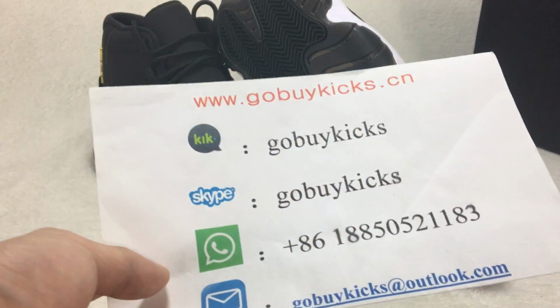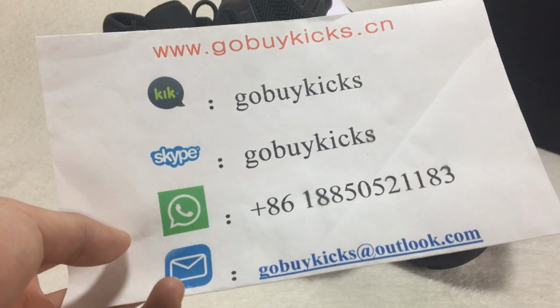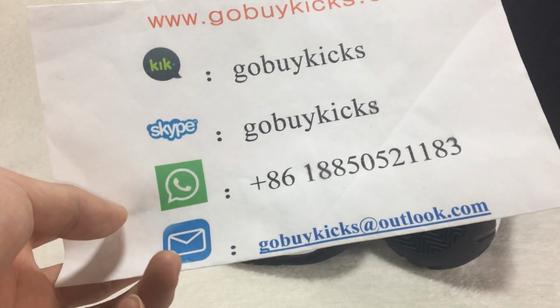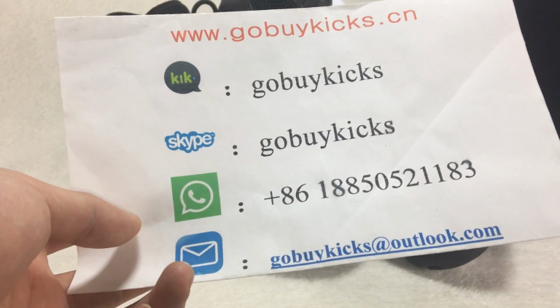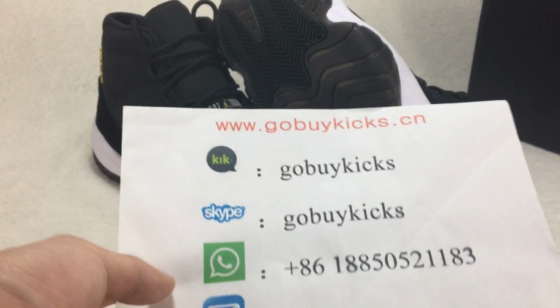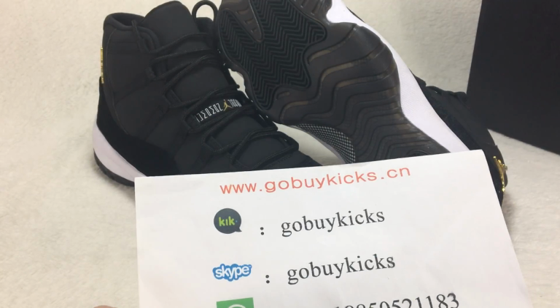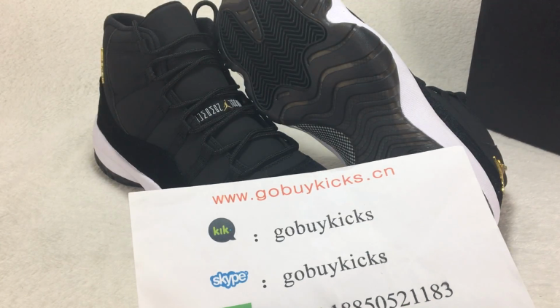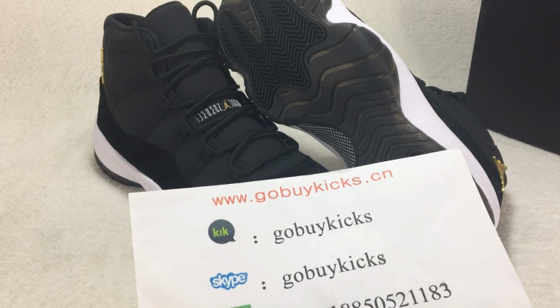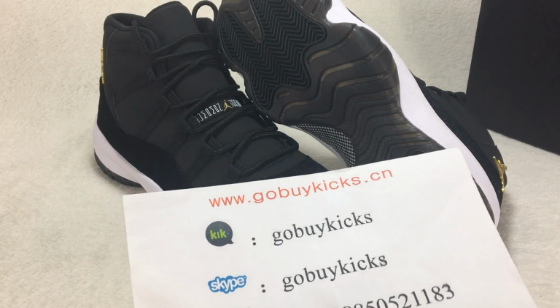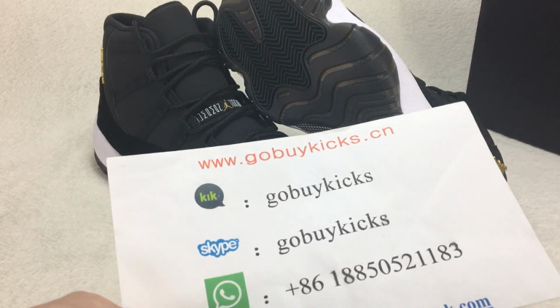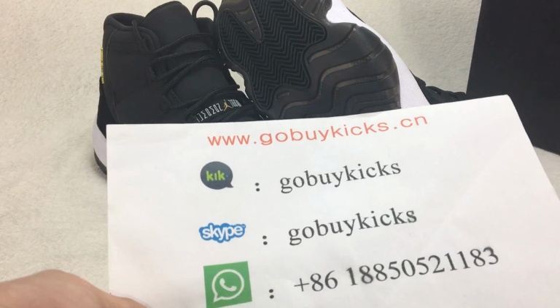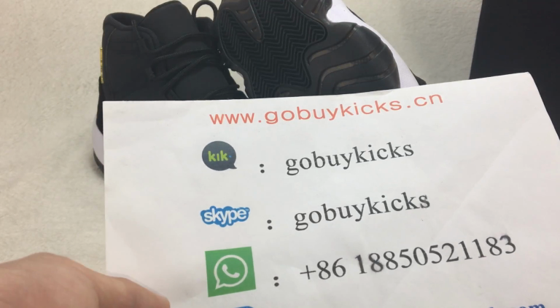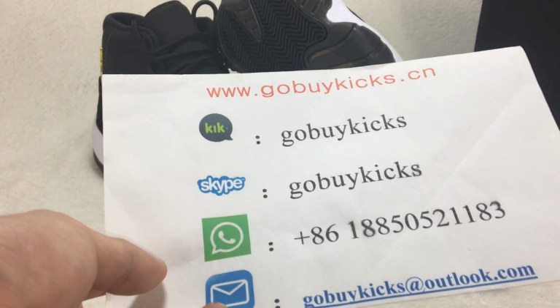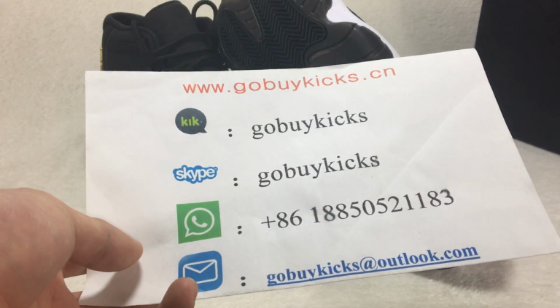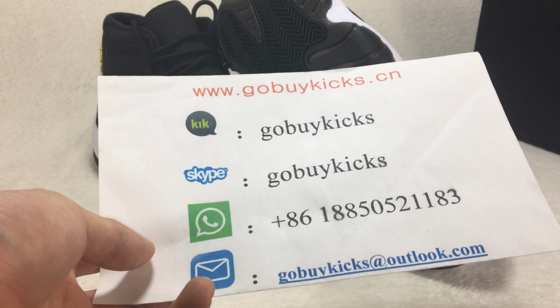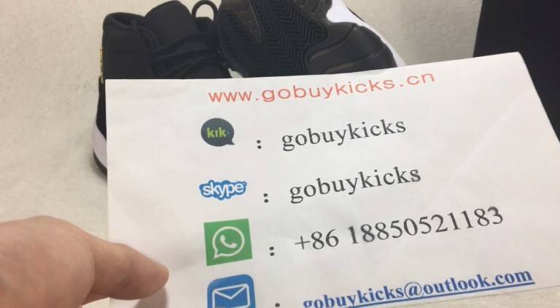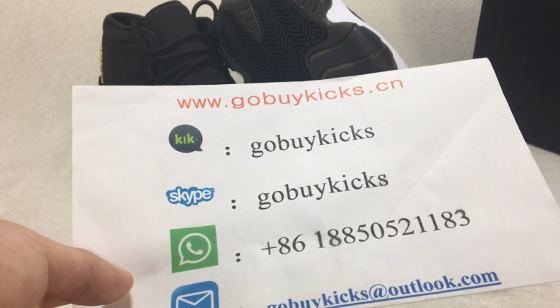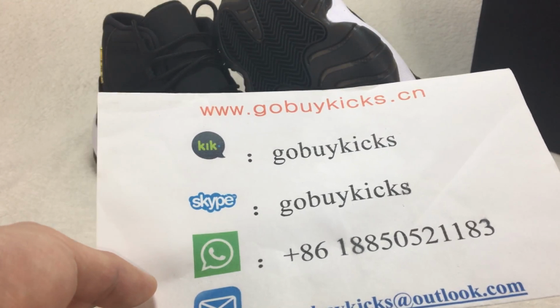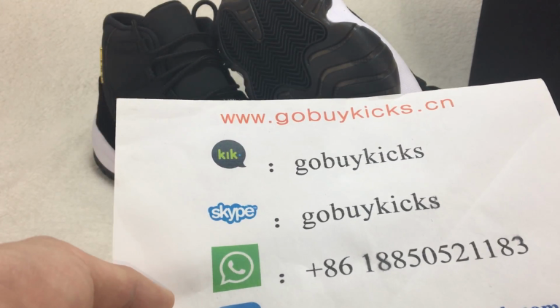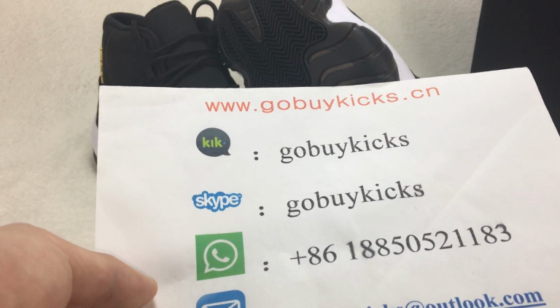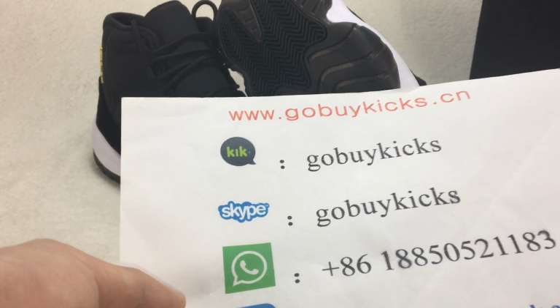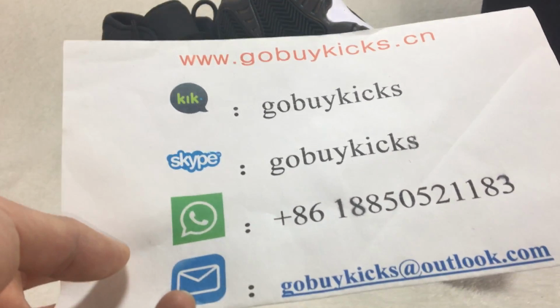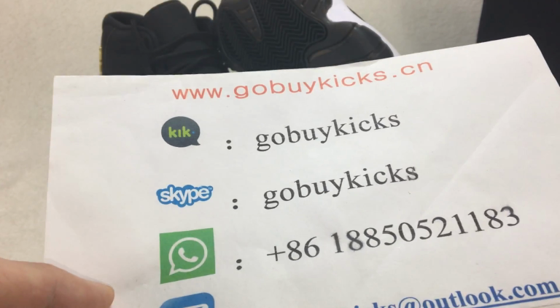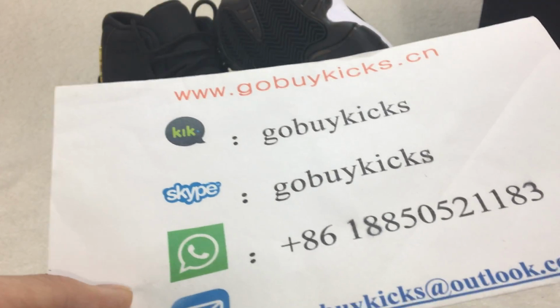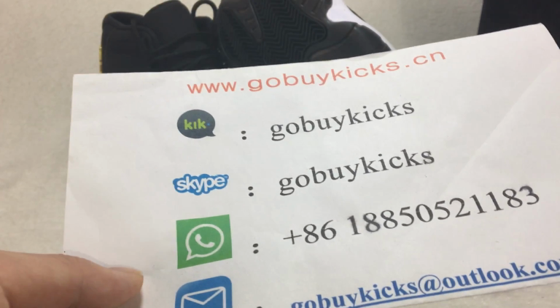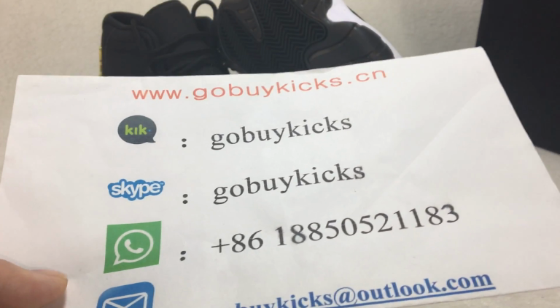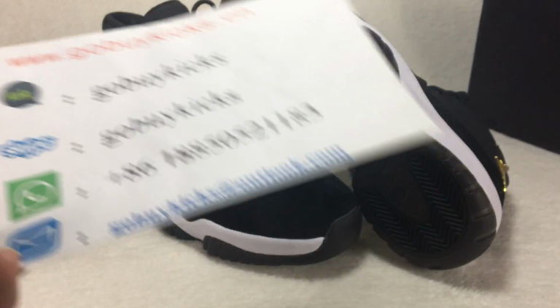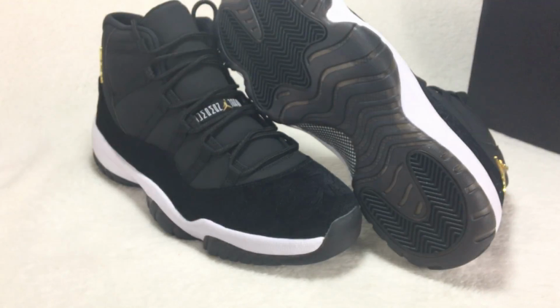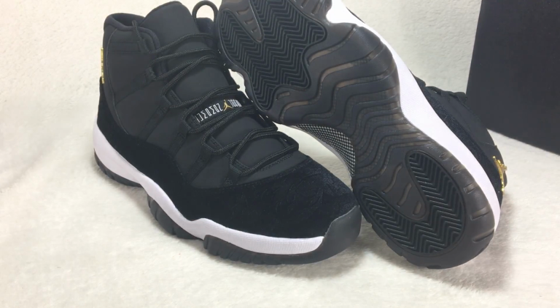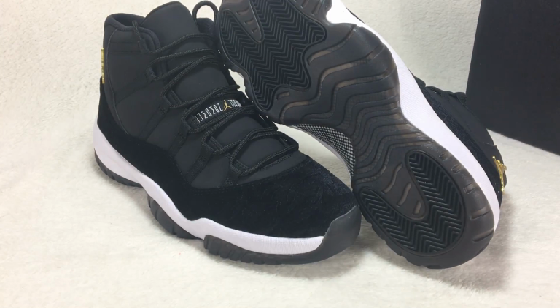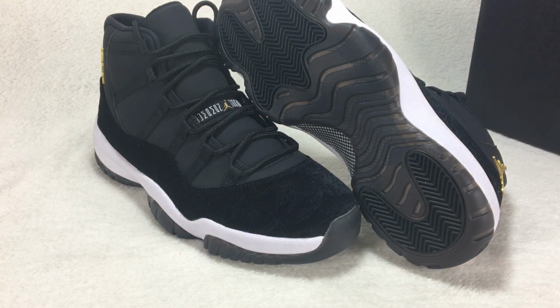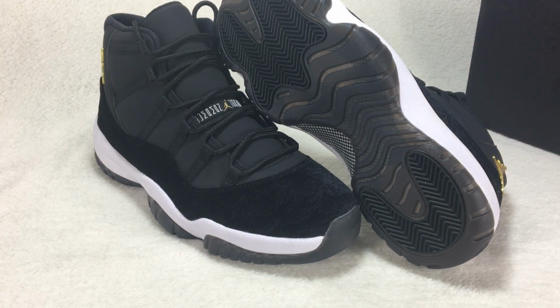What's up YouTube, this is Alex. I come from www.go-buy-kits.cn. Here is my kit, Skype, and email address. If you want to buy new shoes, you can add my contact information and I will give you a good price.